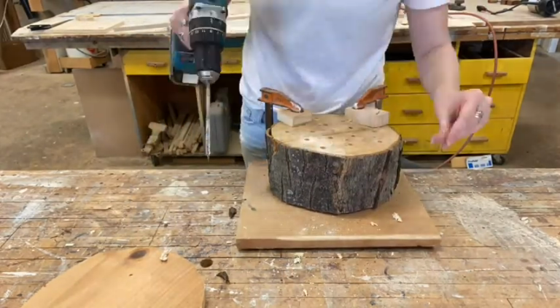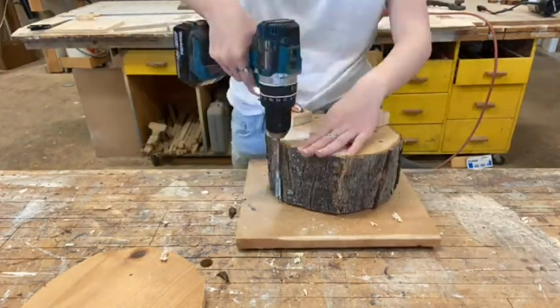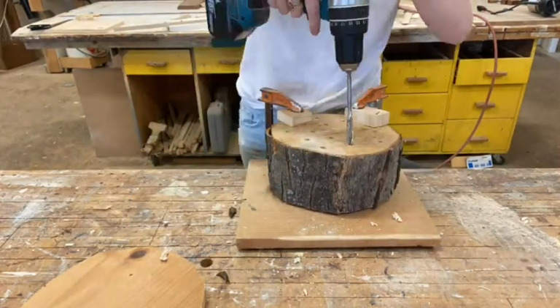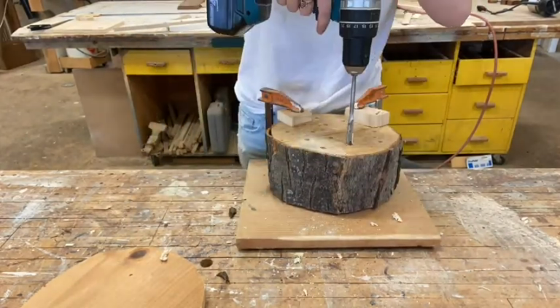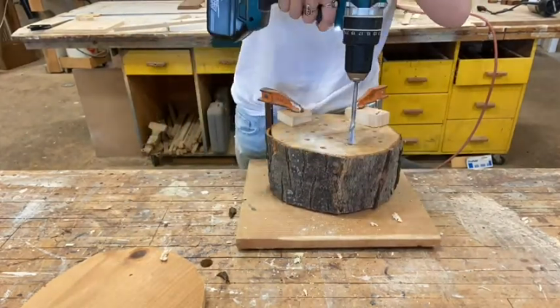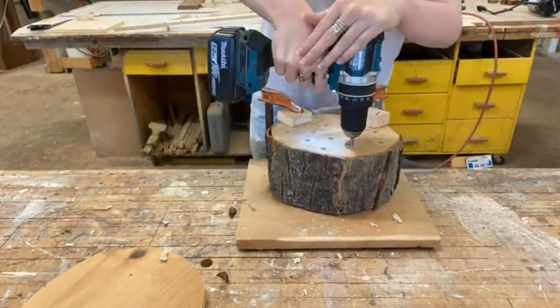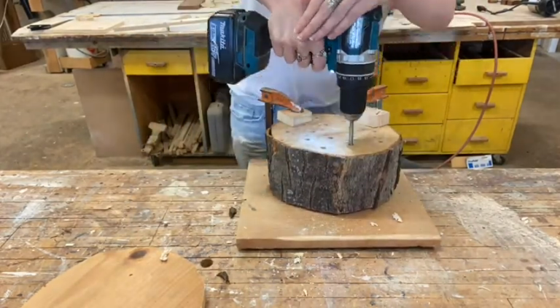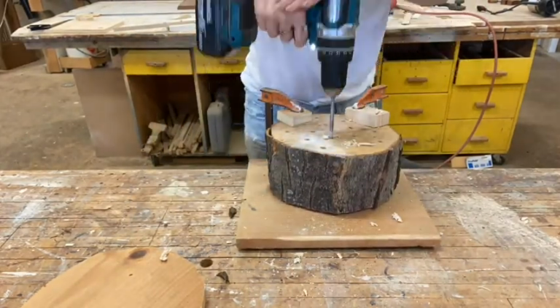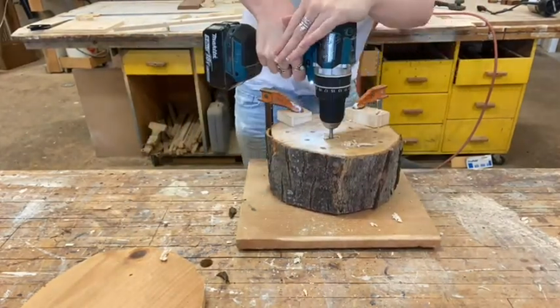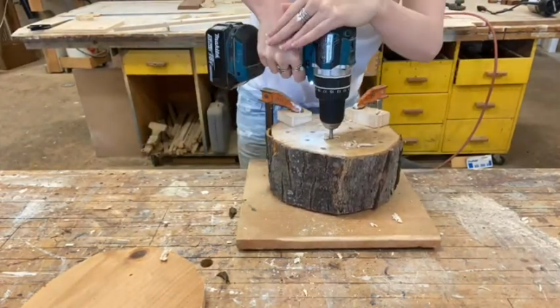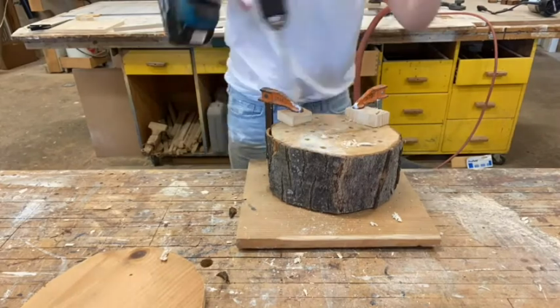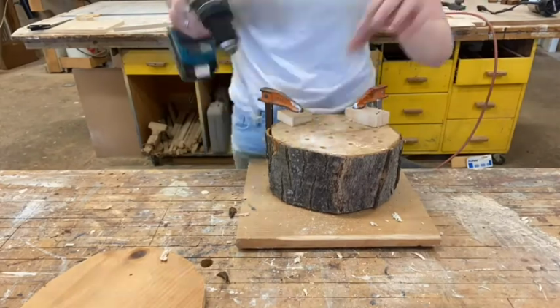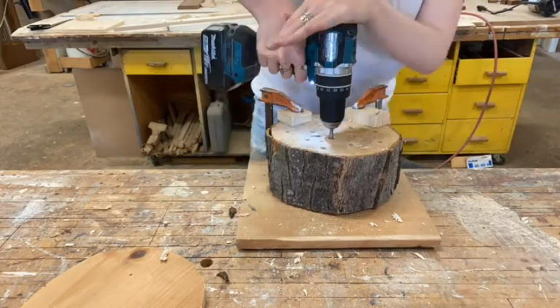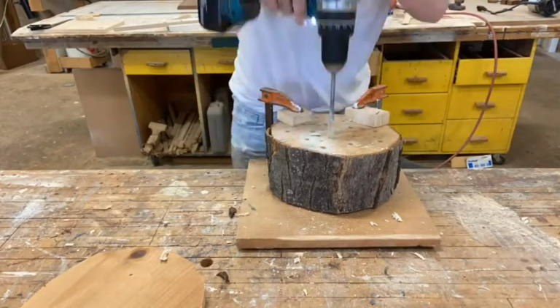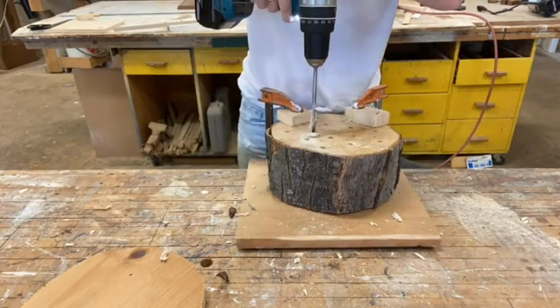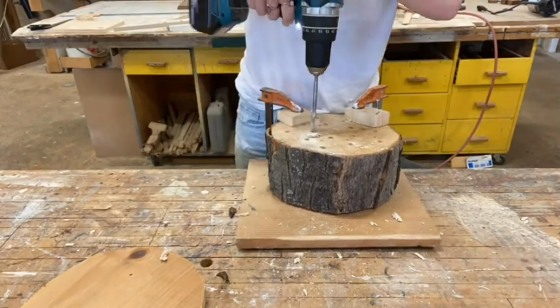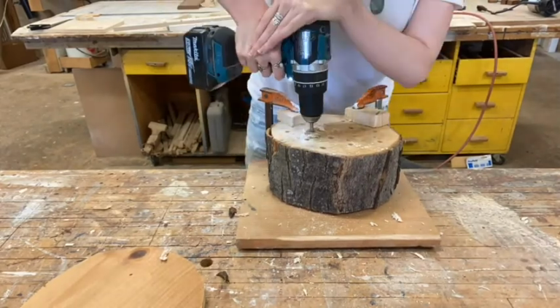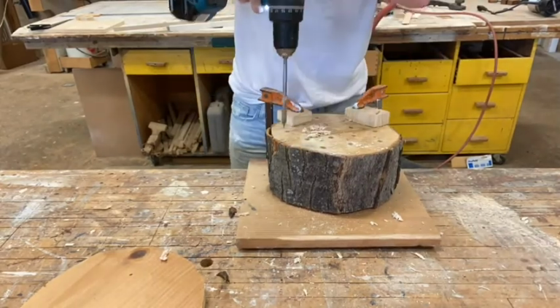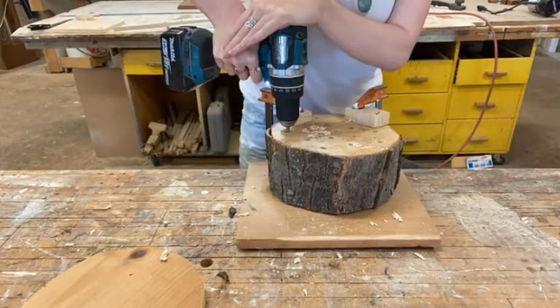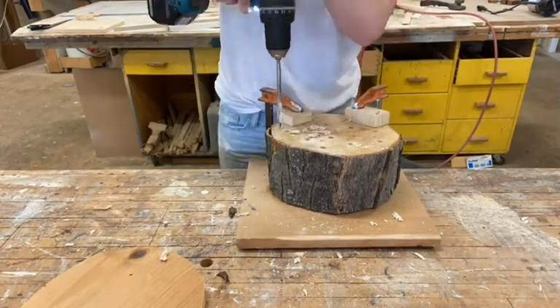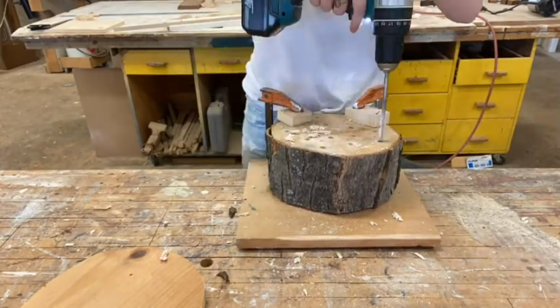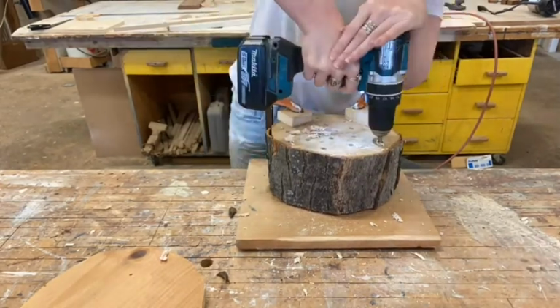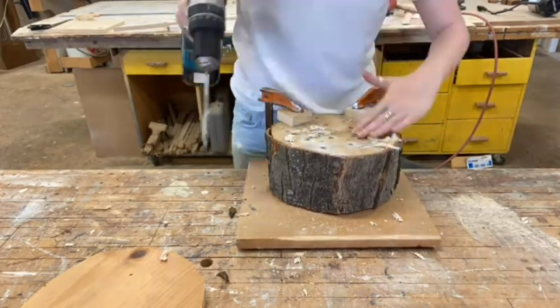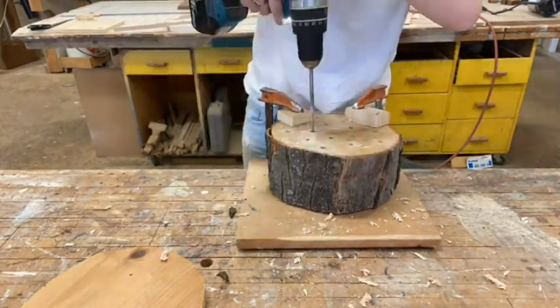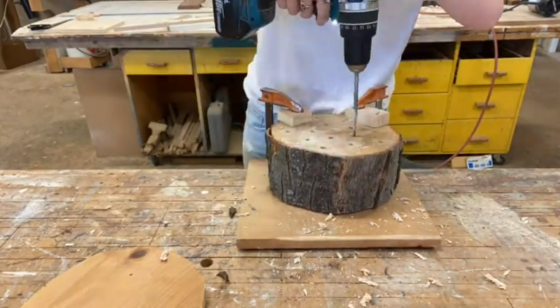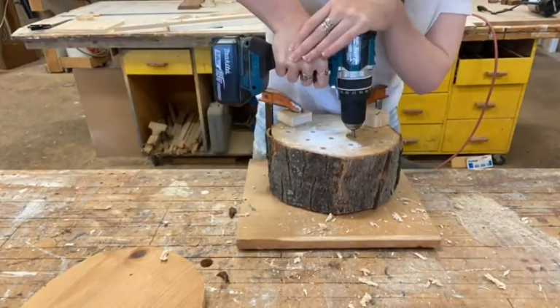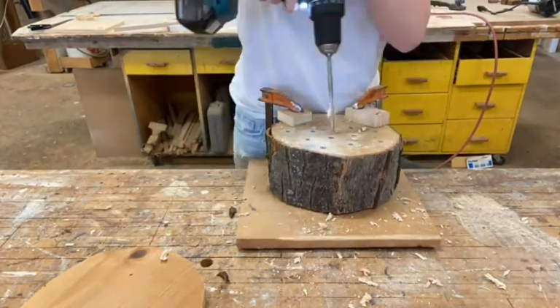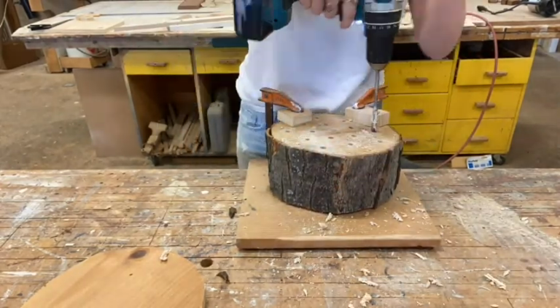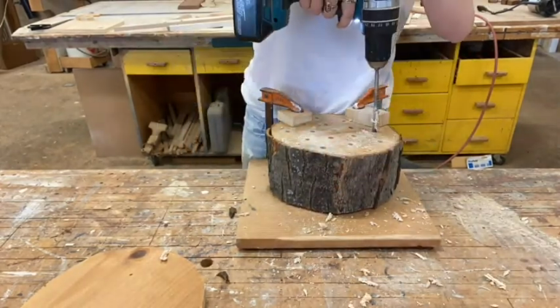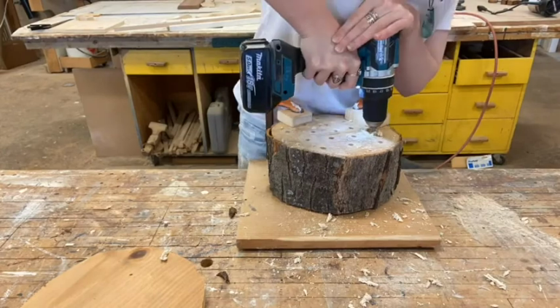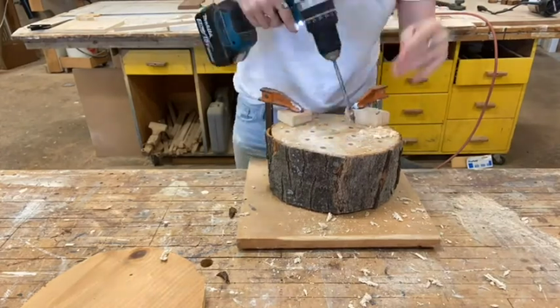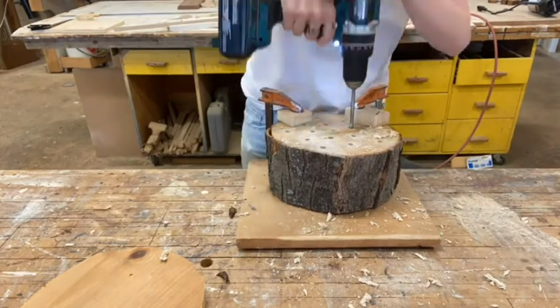If you don't plan on adding removable inserts to your bee hotel, you can stop drilling at this point so that your holes don't go all the way through.